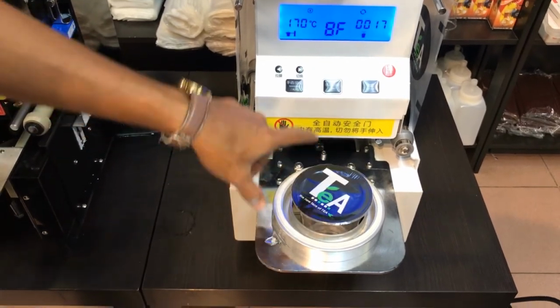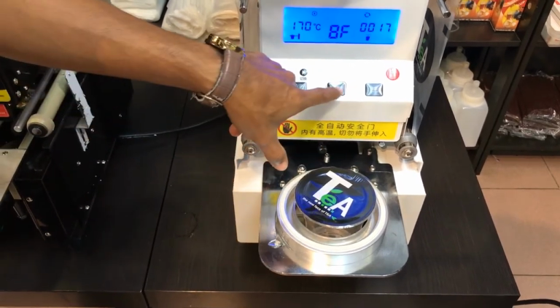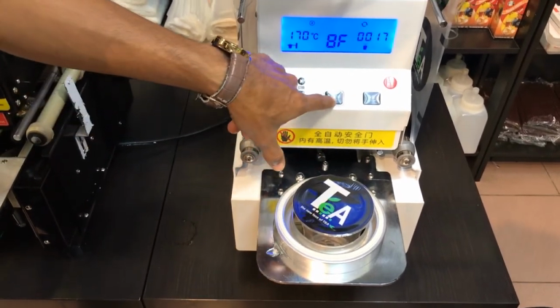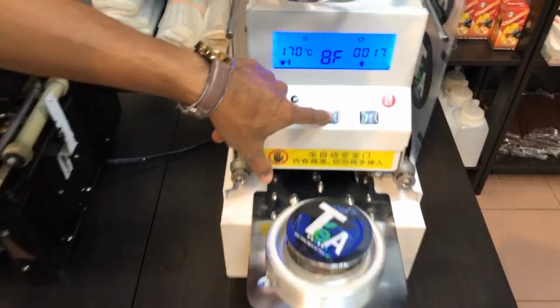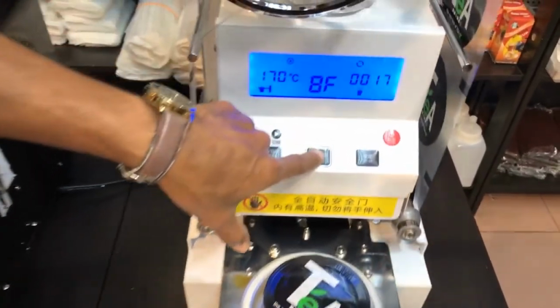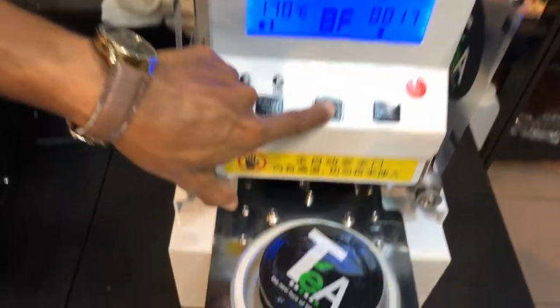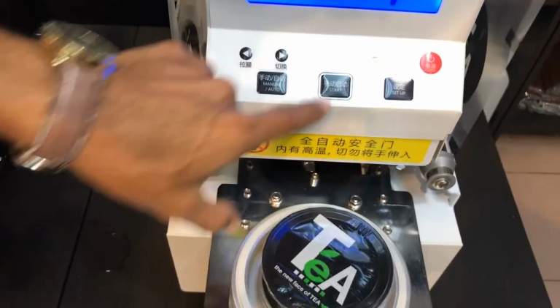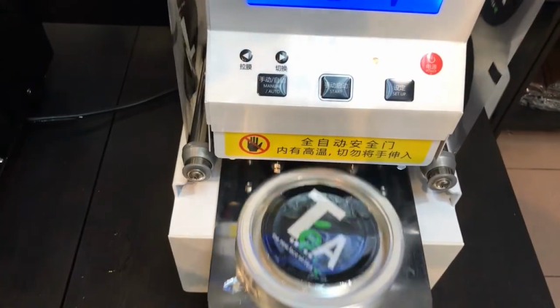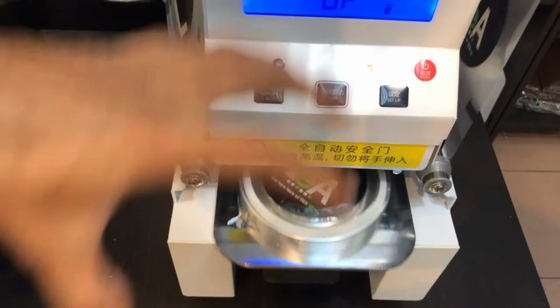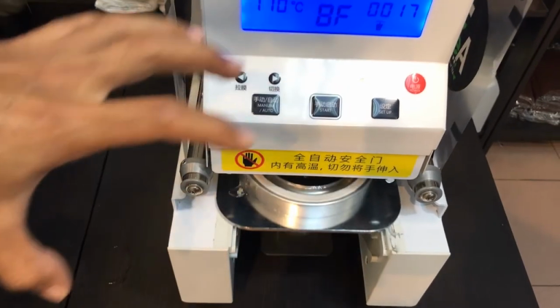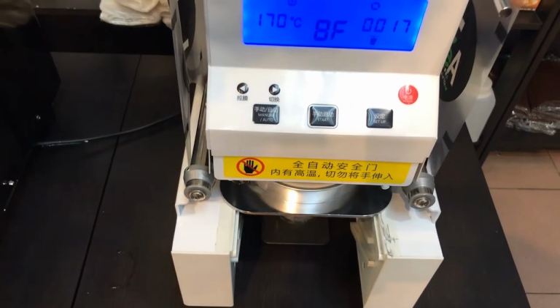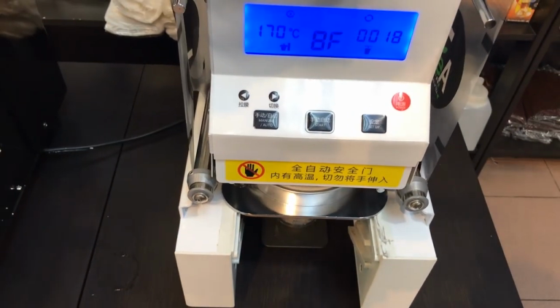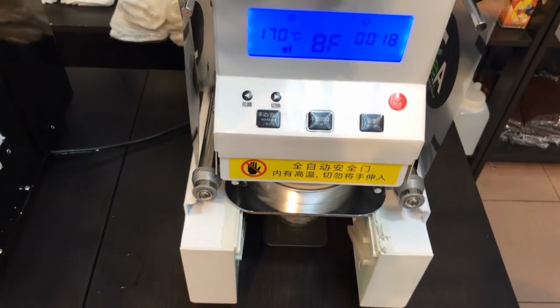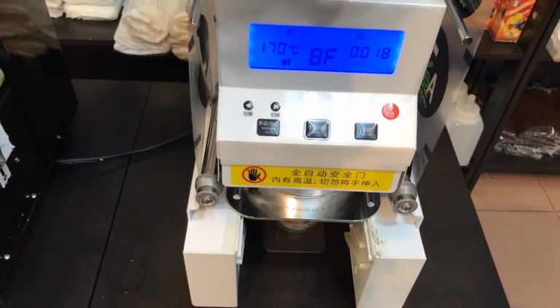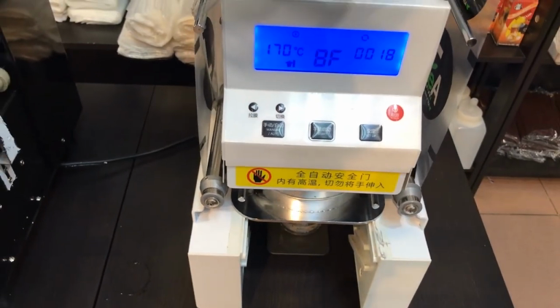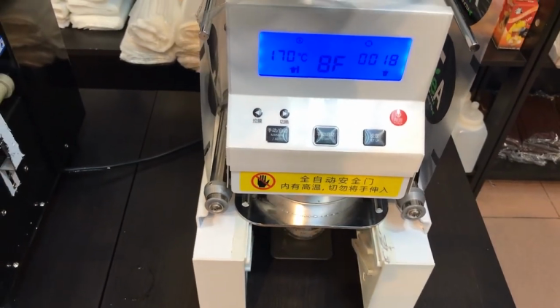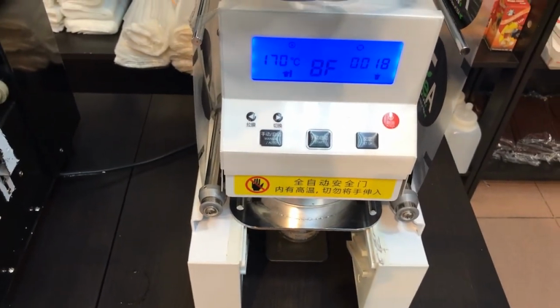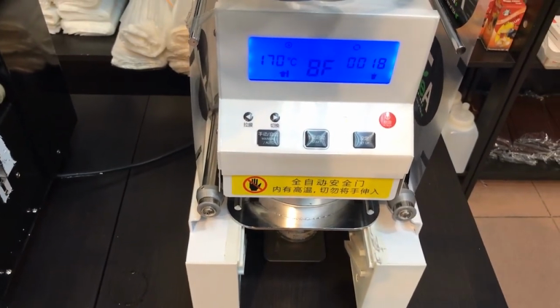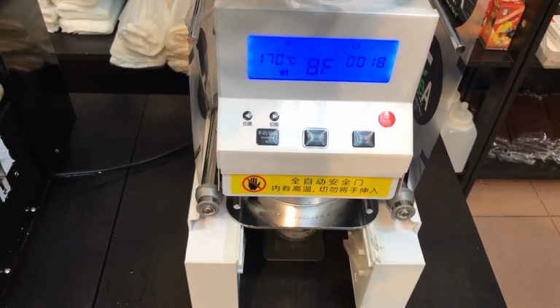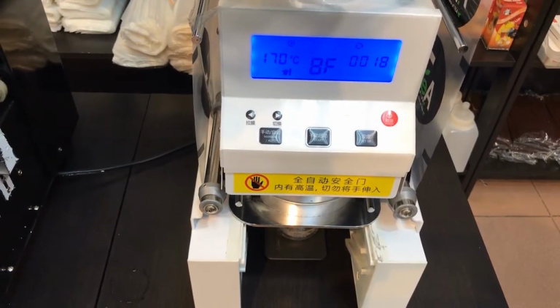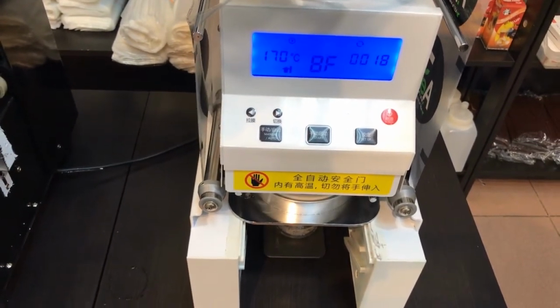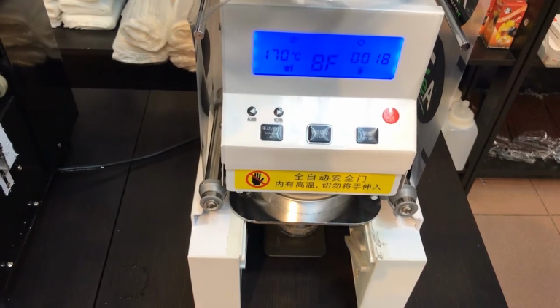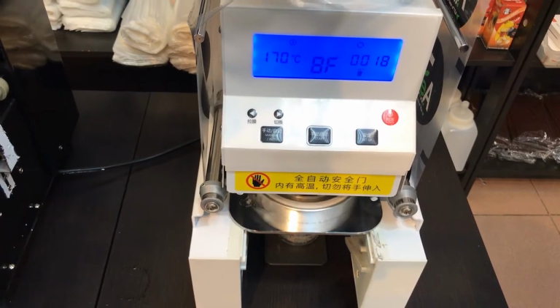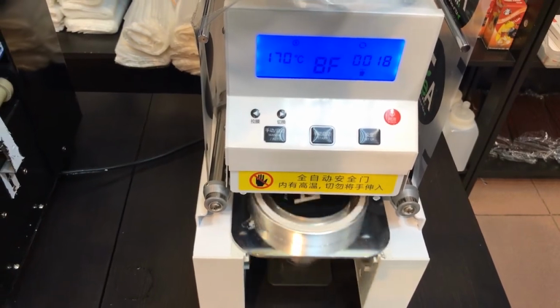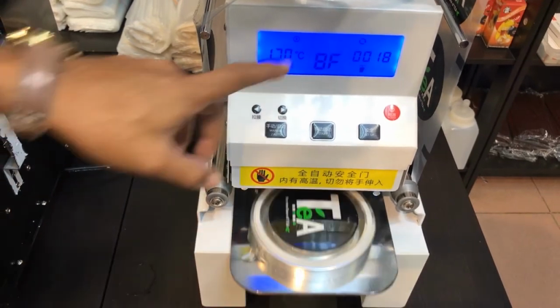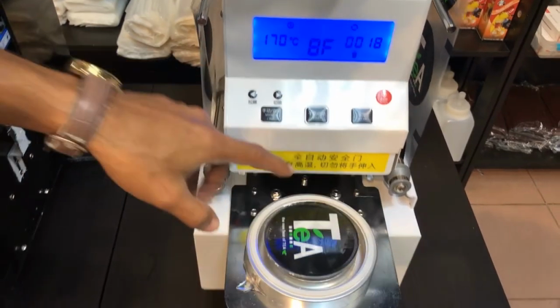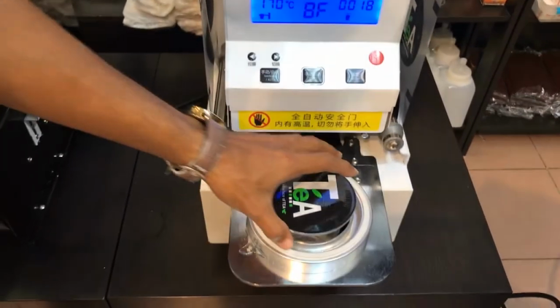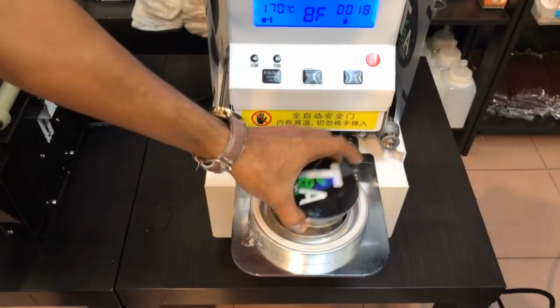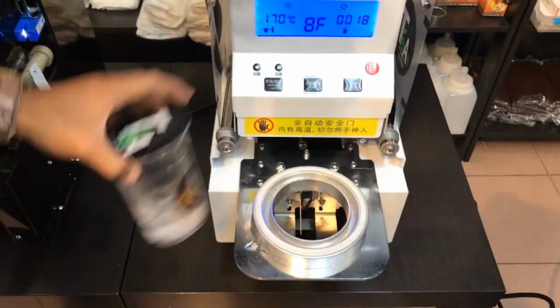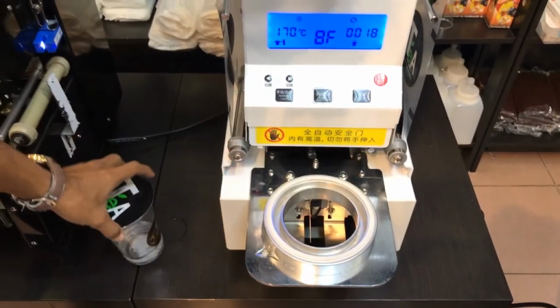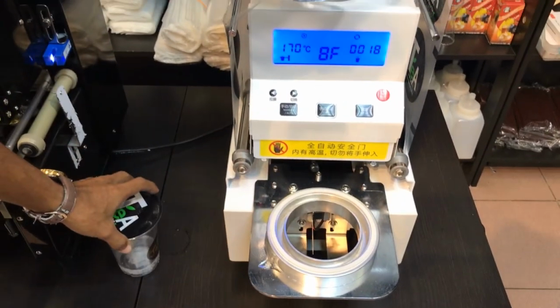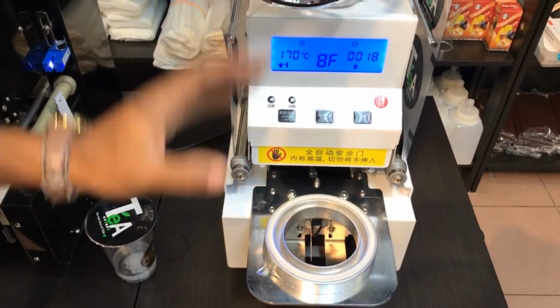In manual mode, when you put the cup in, you need to push the start button first, then it will seal. That's how manual mode works.